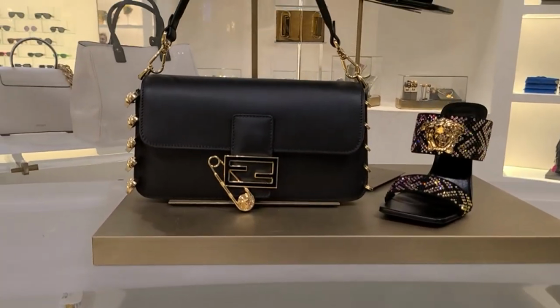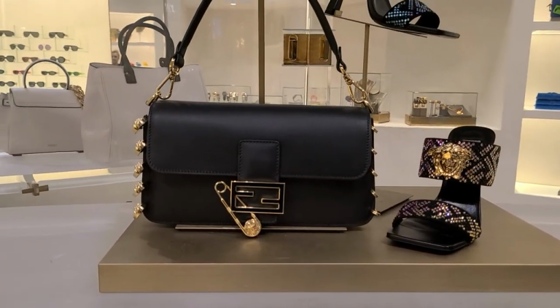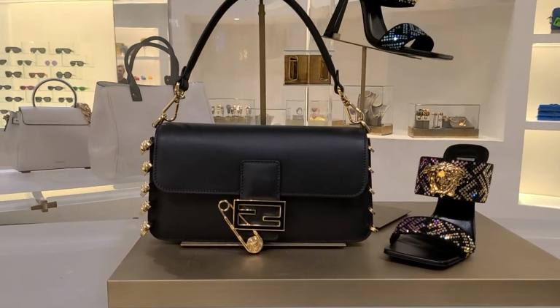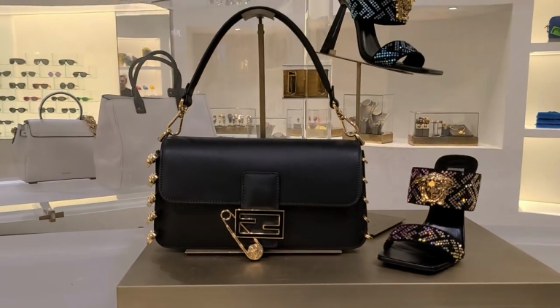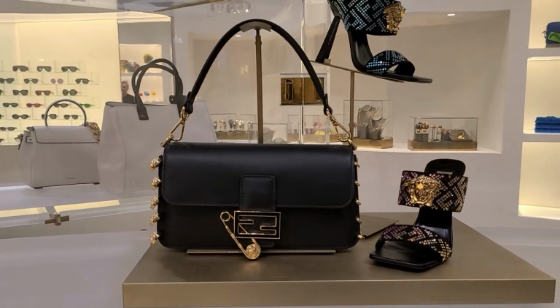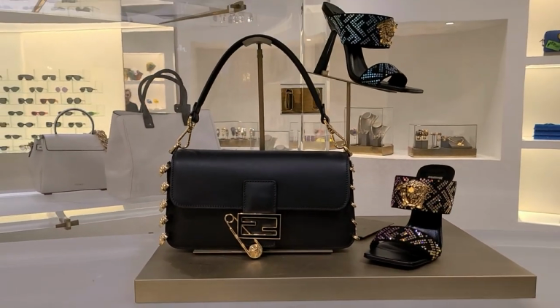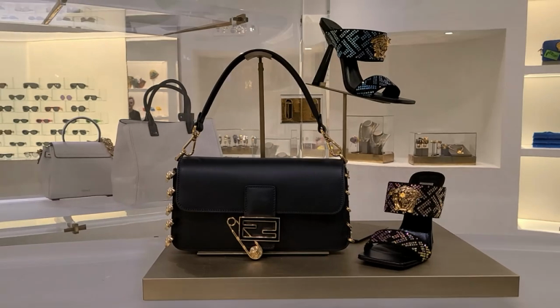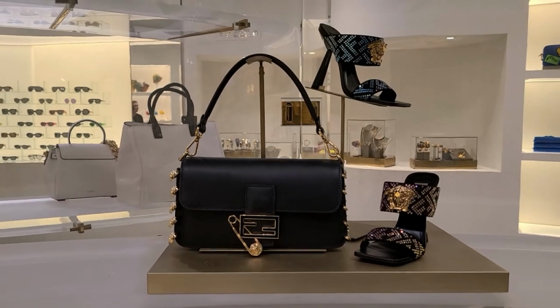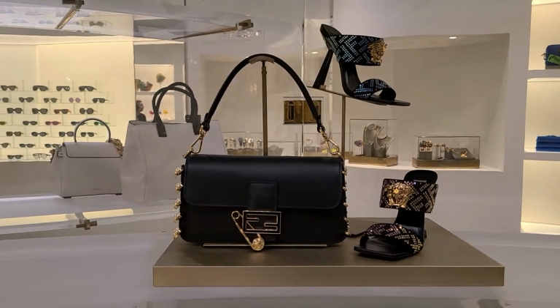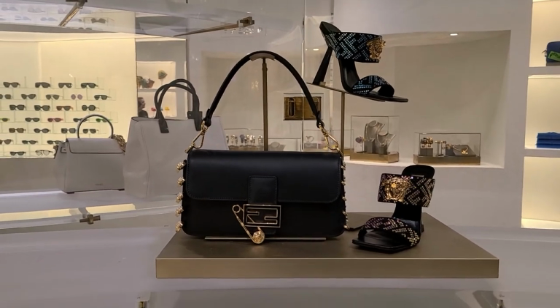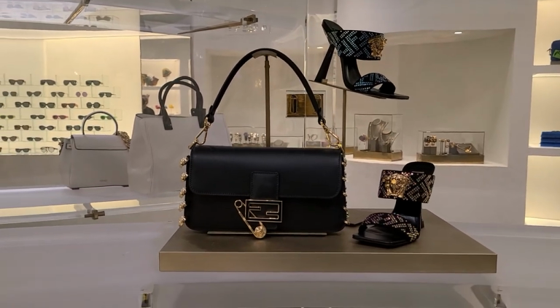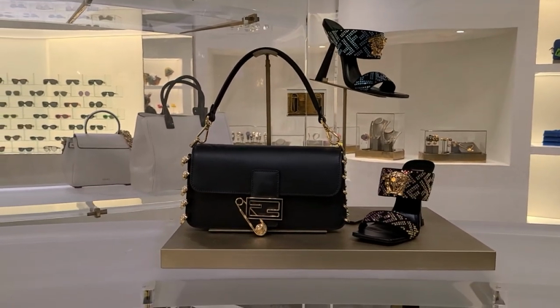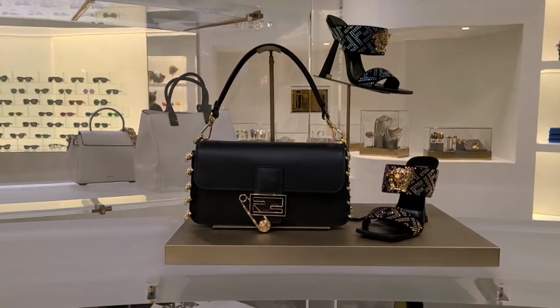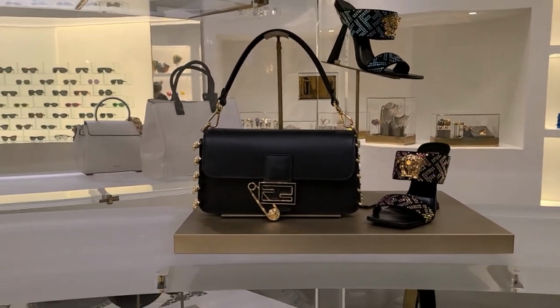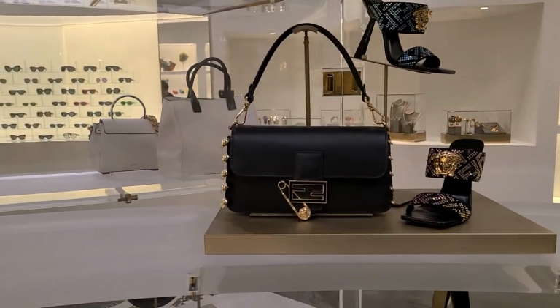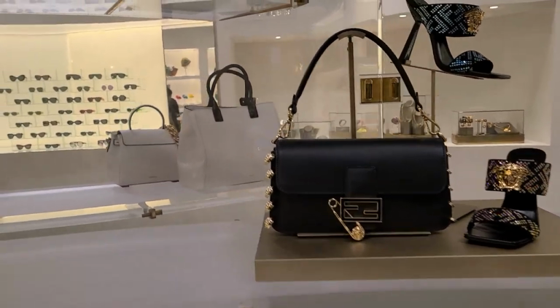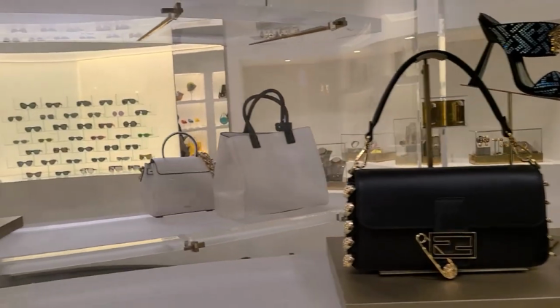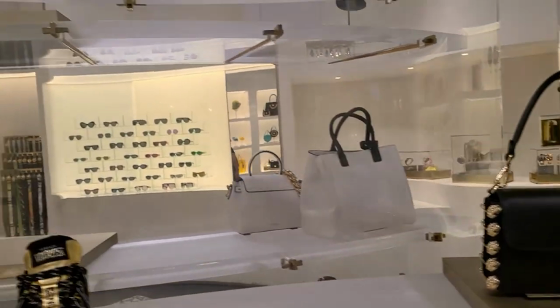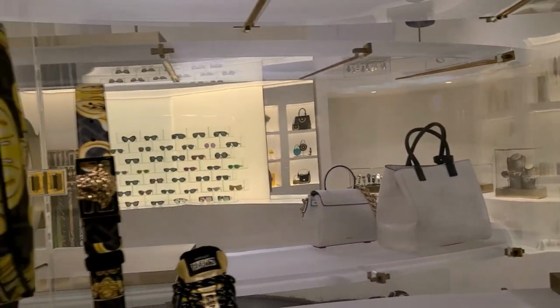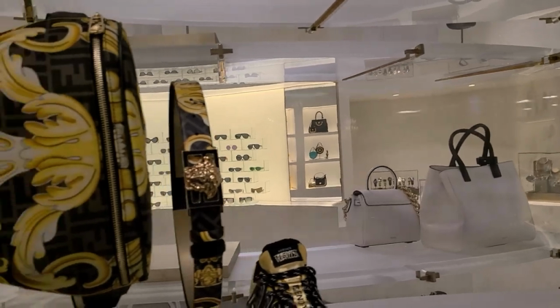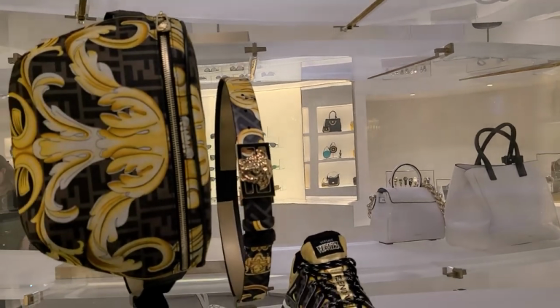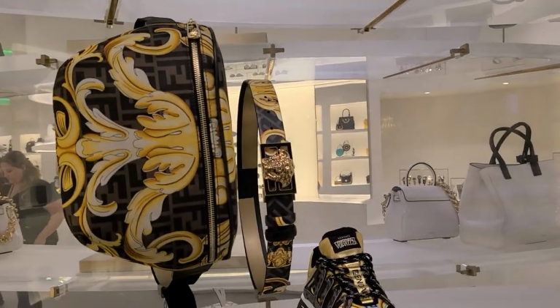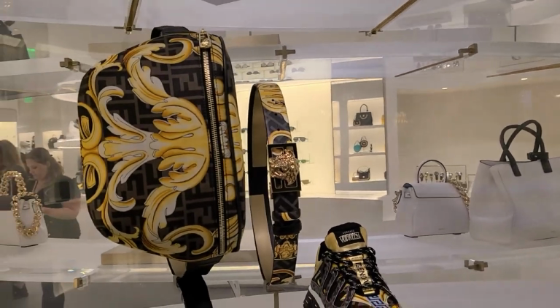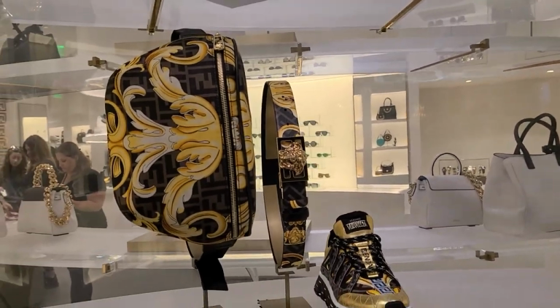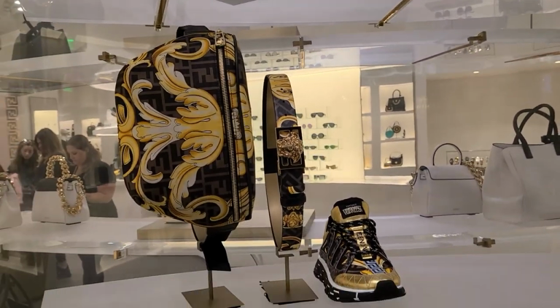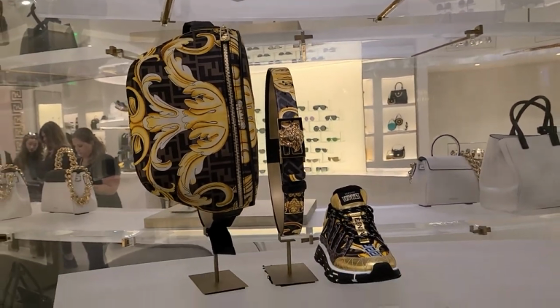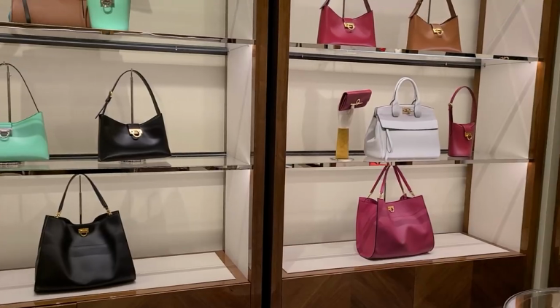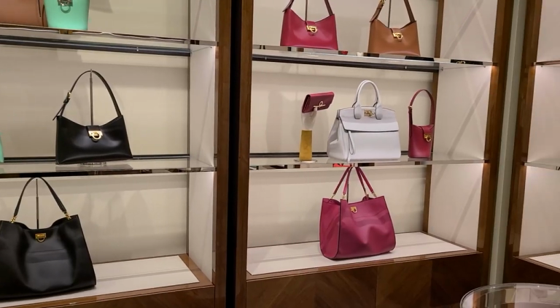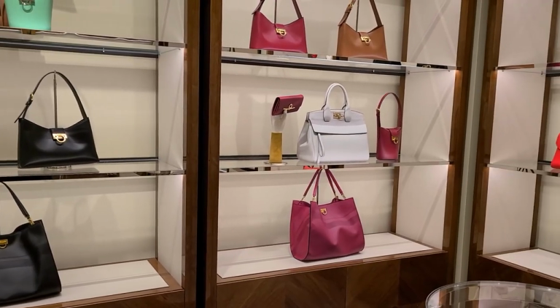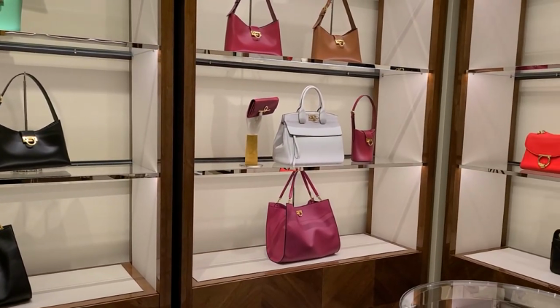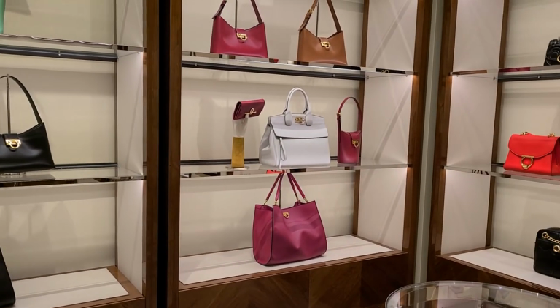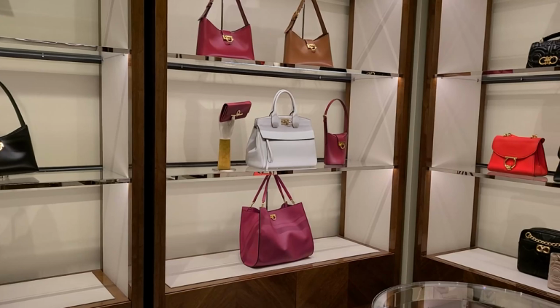Love a good black baguette. I have one and I just think it's a classic style silhouette — you can't go wrong with black. This fanny pack is actually pretty cool too.